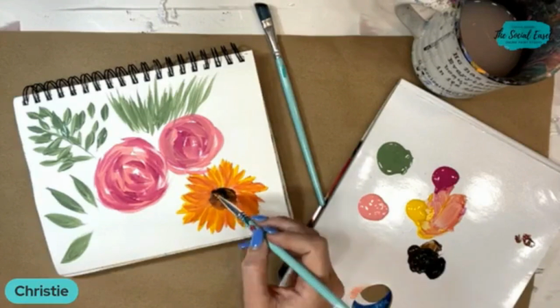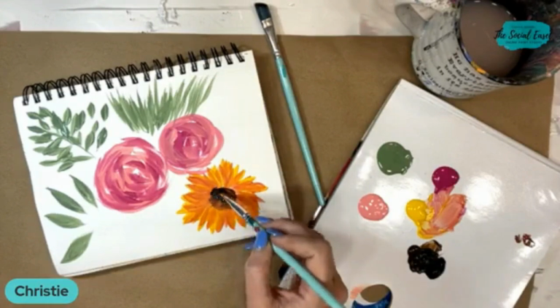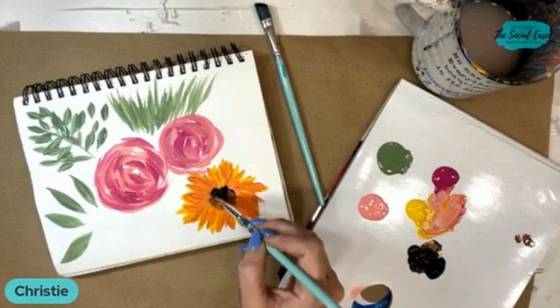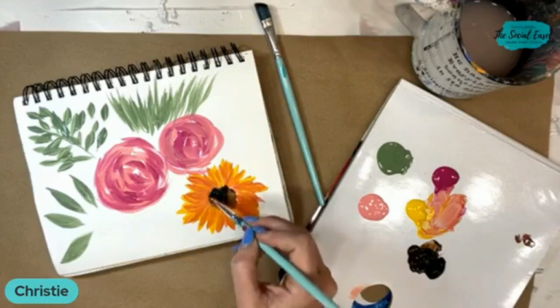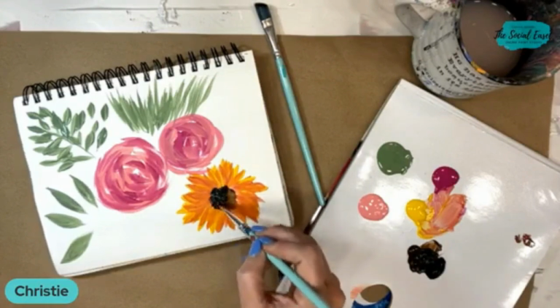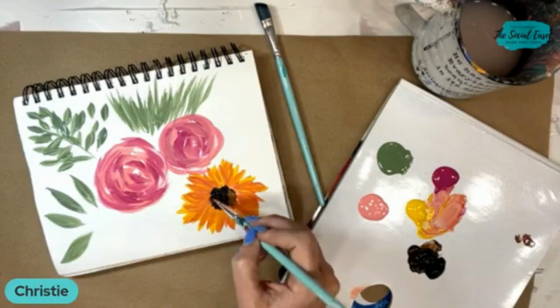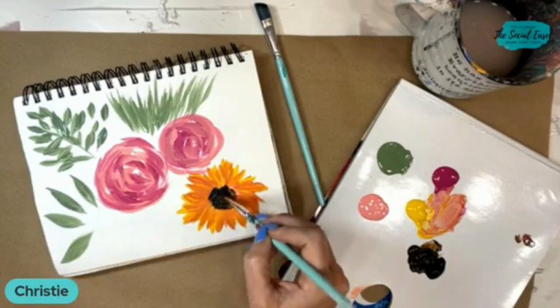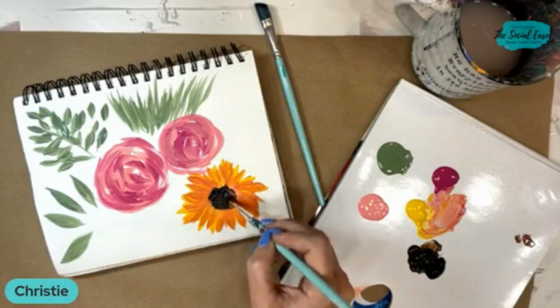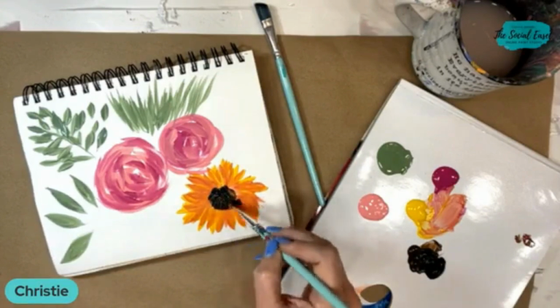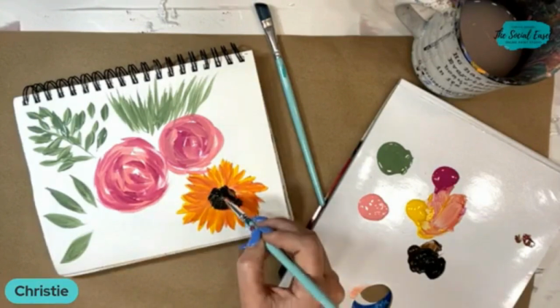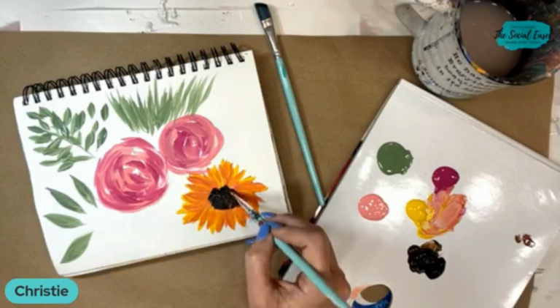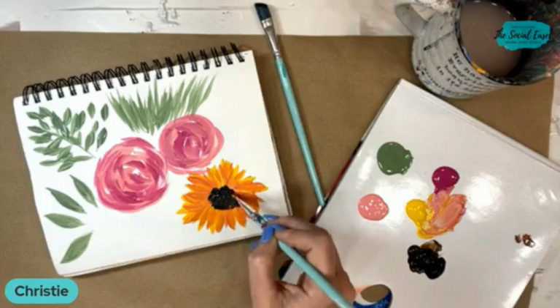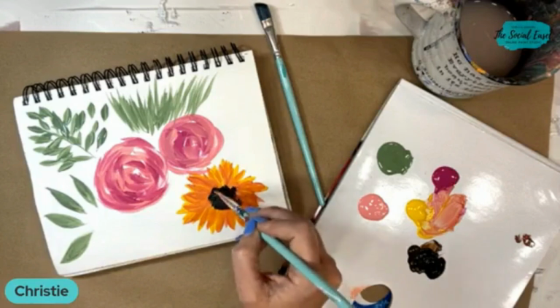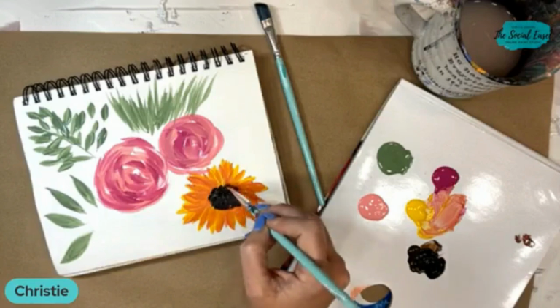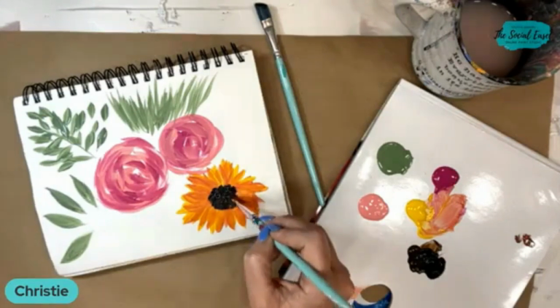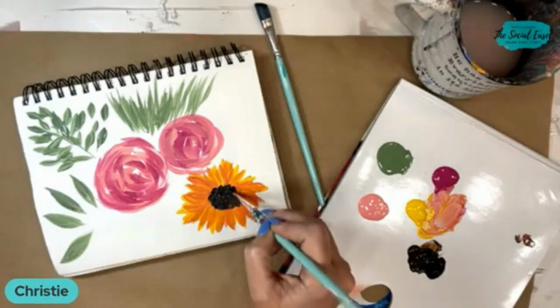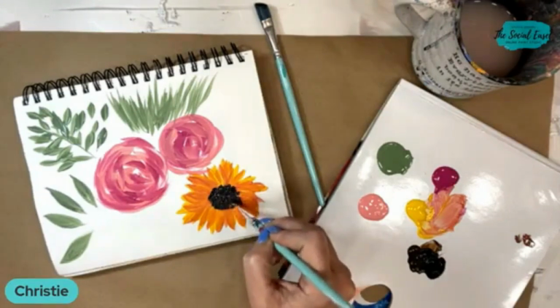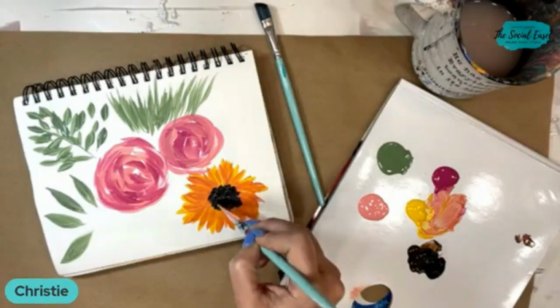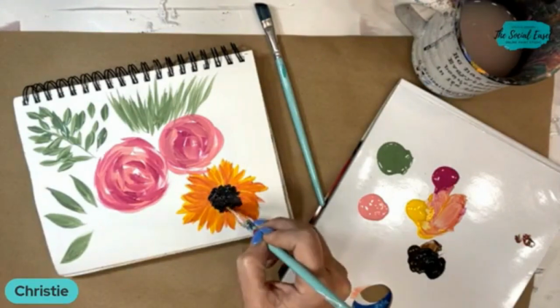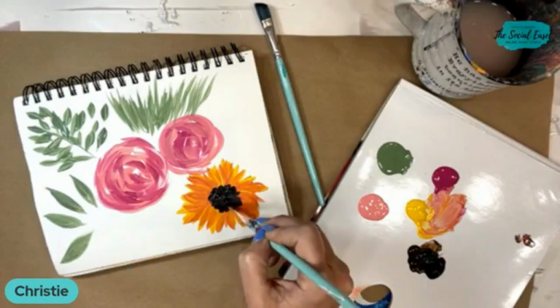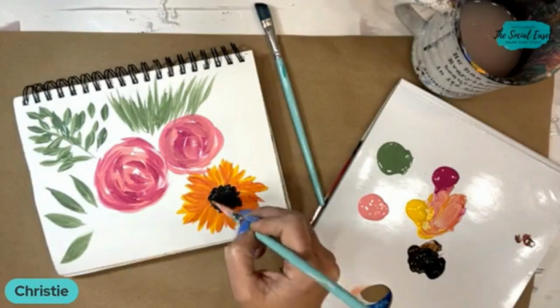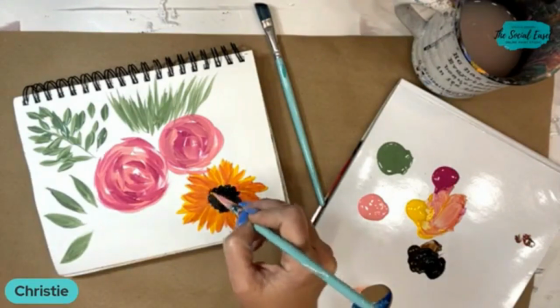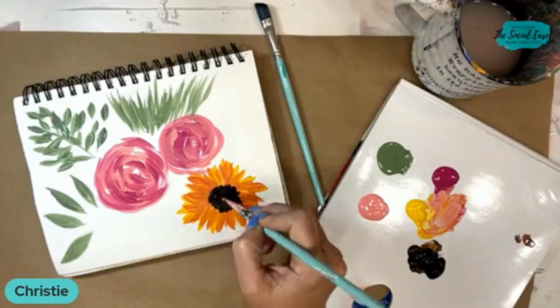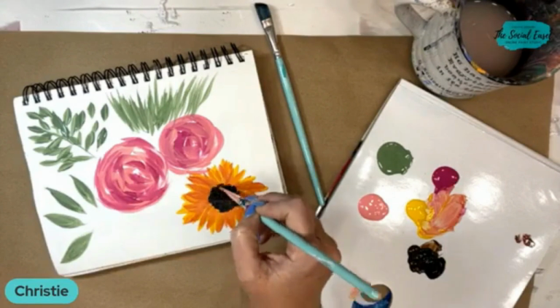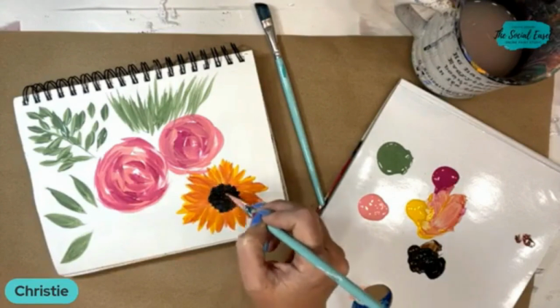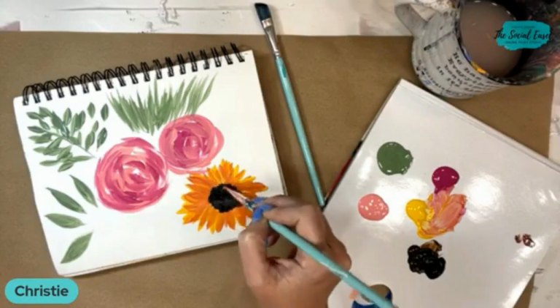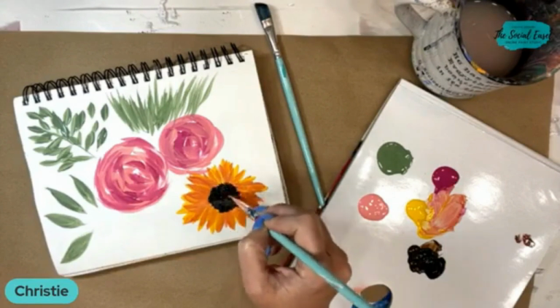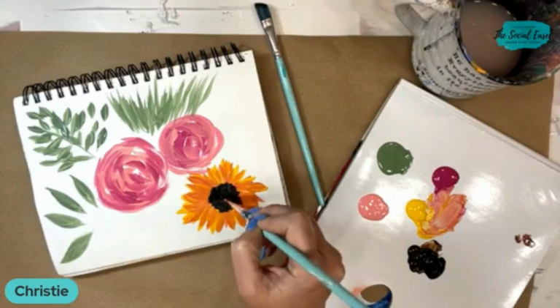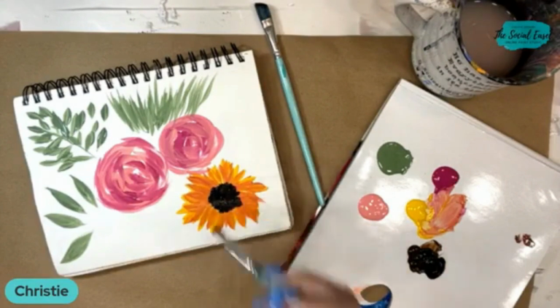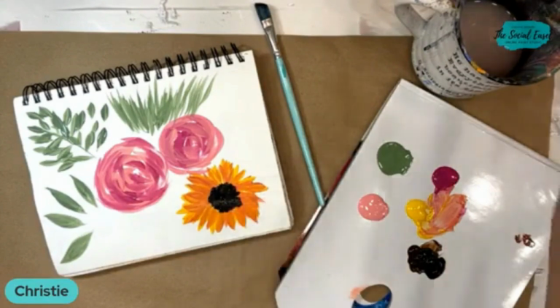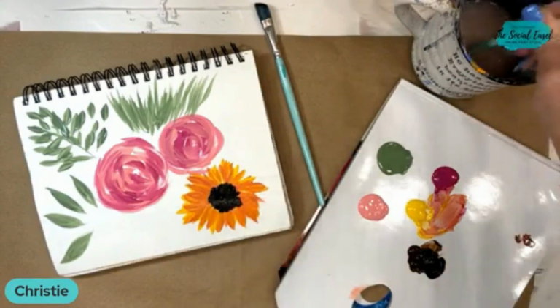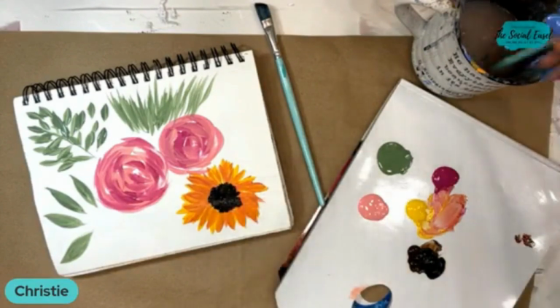So I'm just going to come in and just dab my sunflower center here.